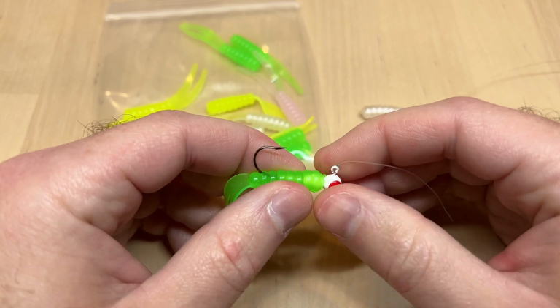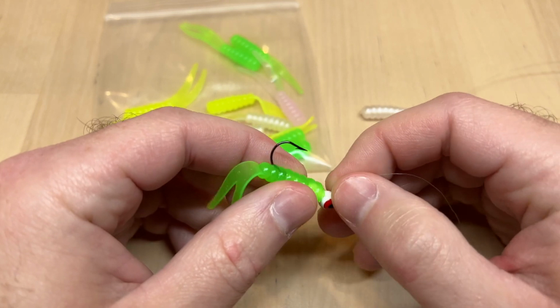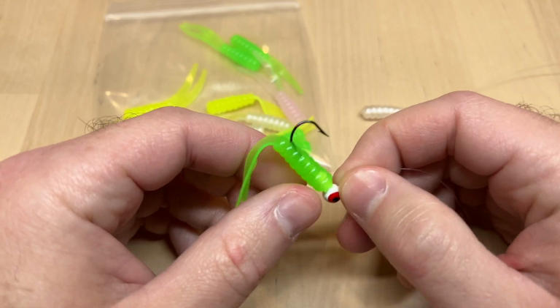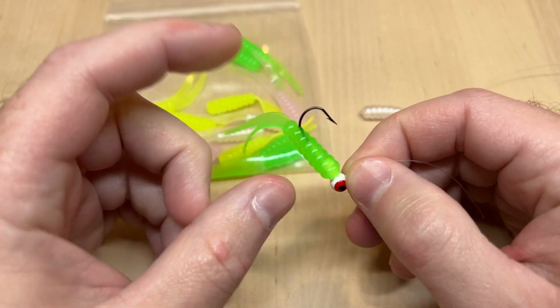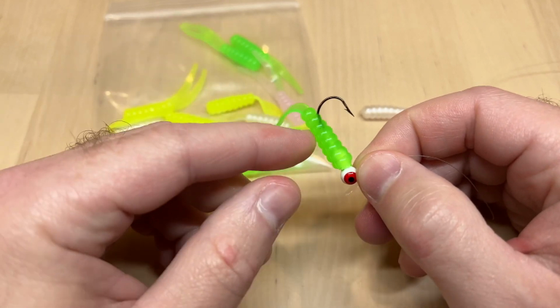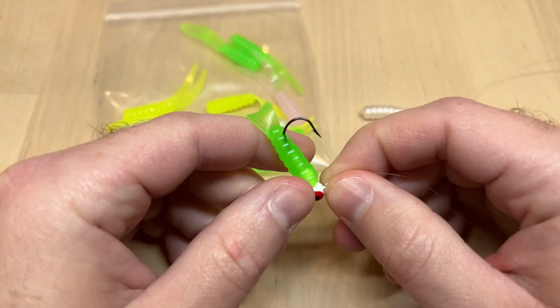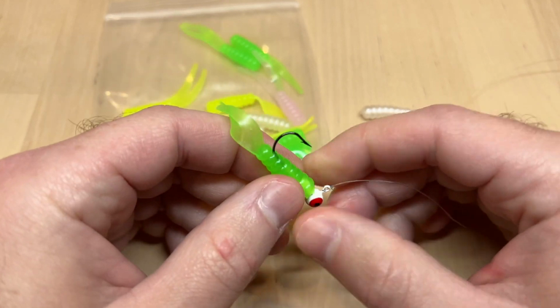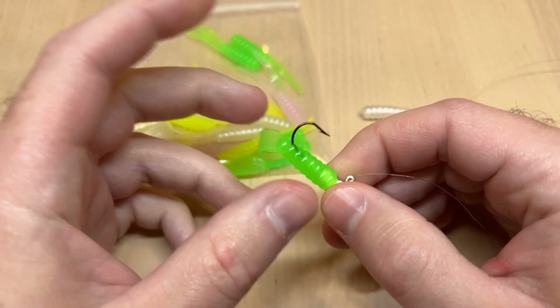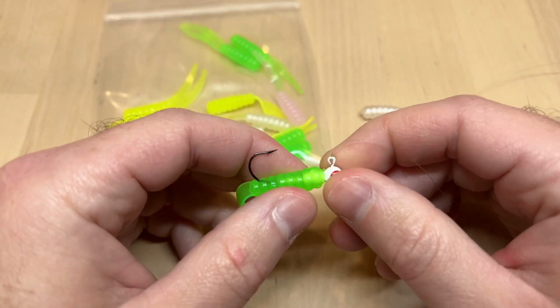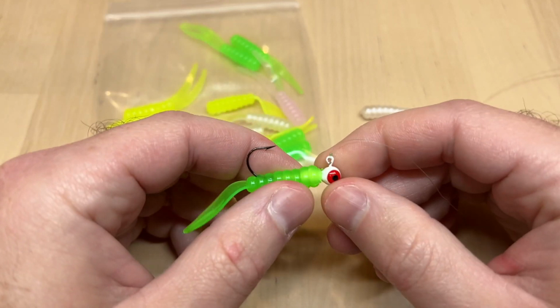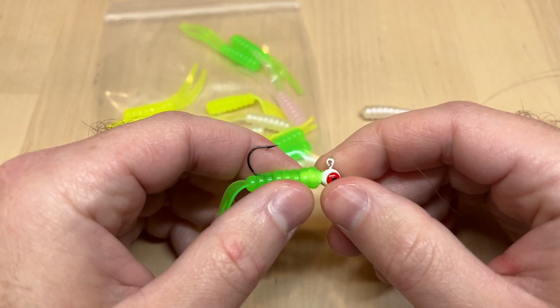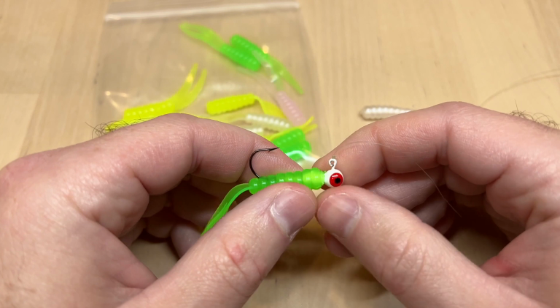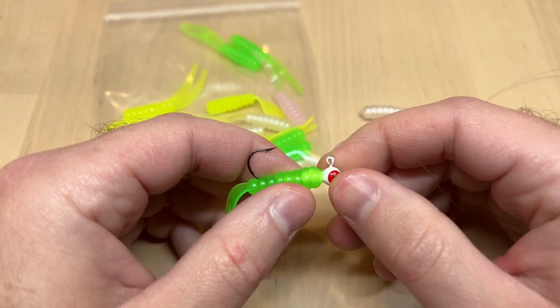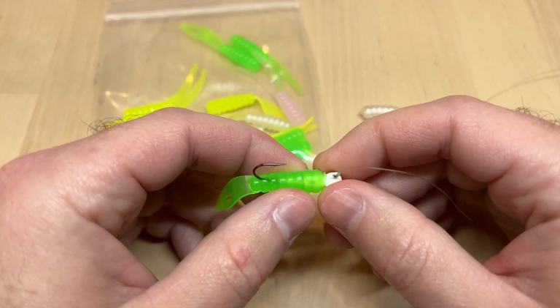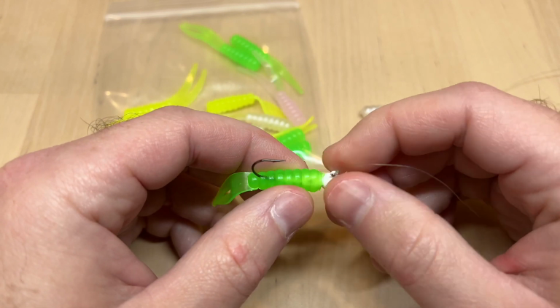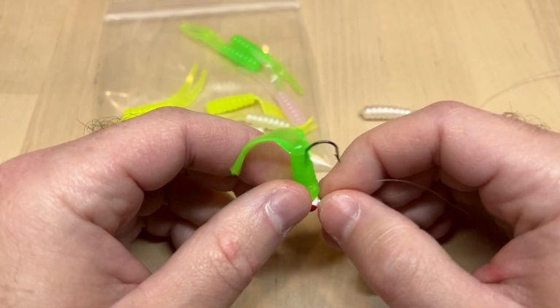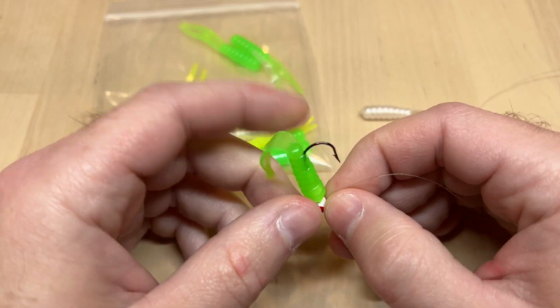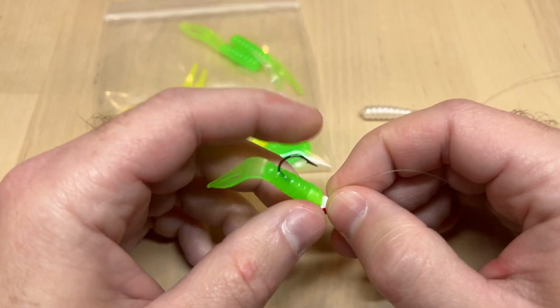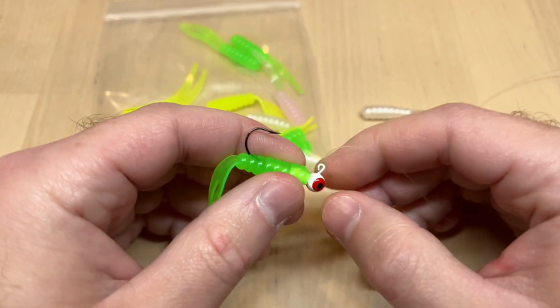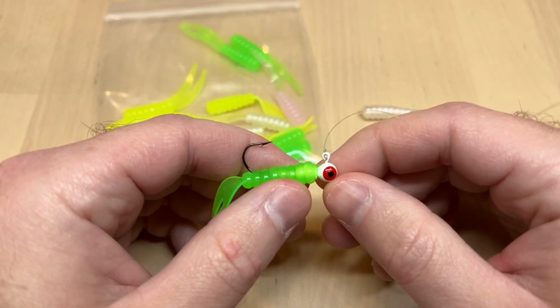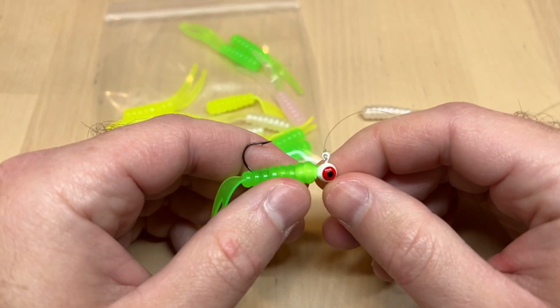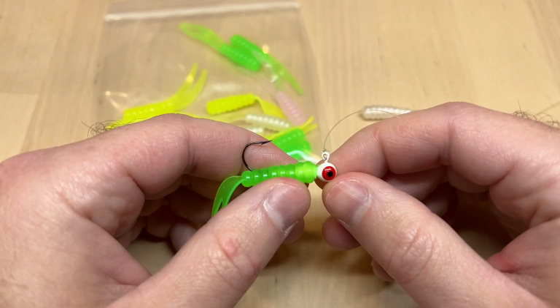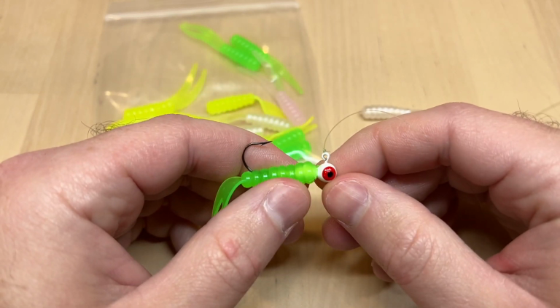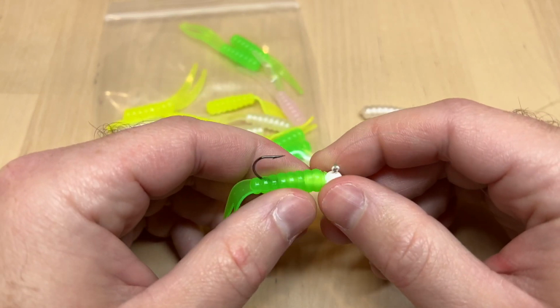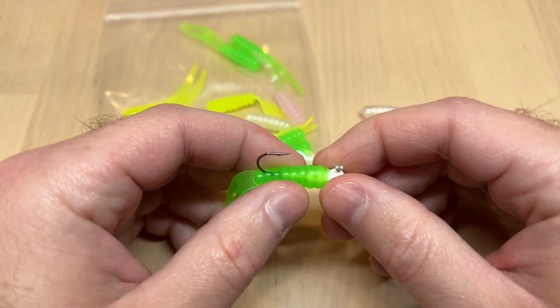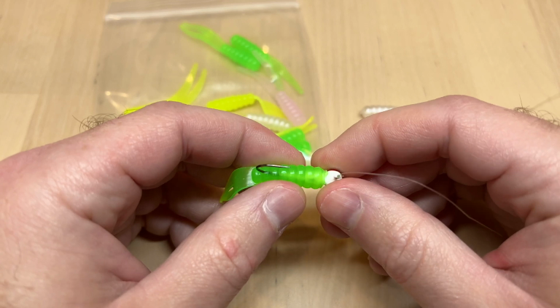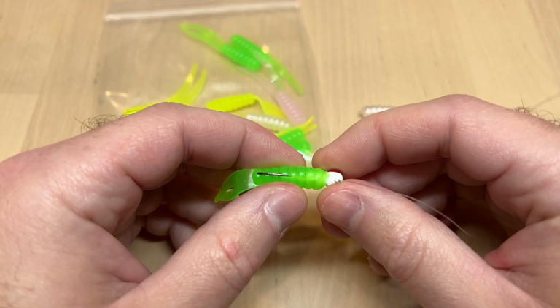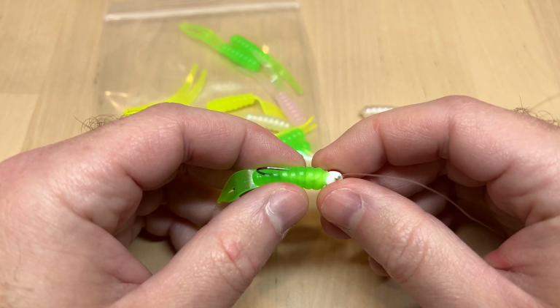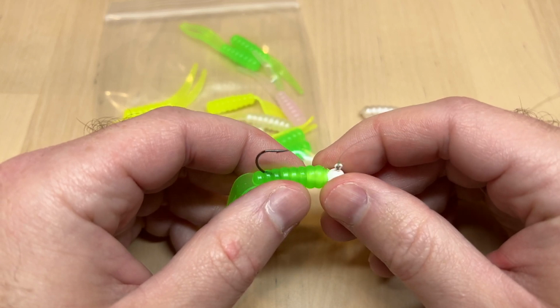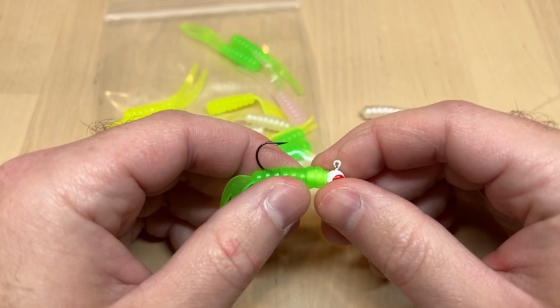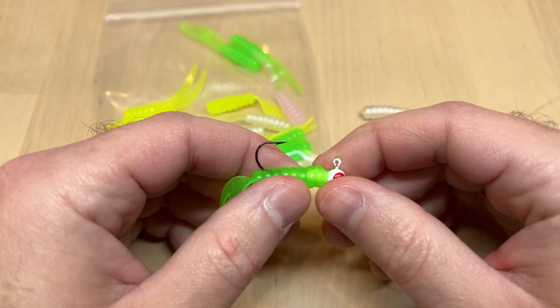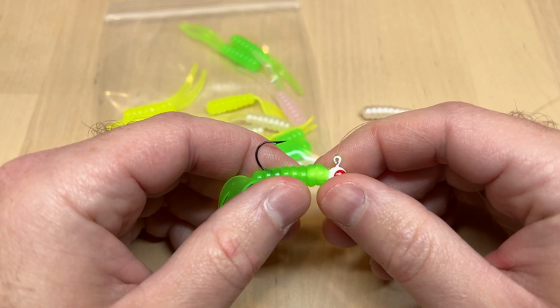This is a little bit larger bait than some of our micro baits, so you can get away with a fairly large hook. I believe this is a size 2 from Strike King, a 1/16-ounce jig head — you could absolutely go down to a size 4 just fine.